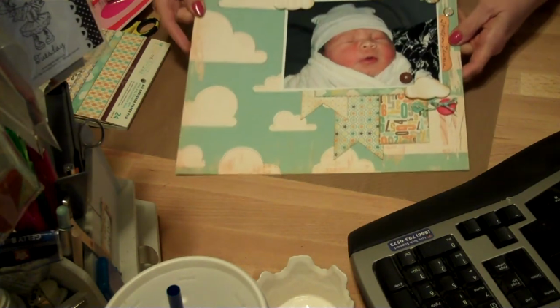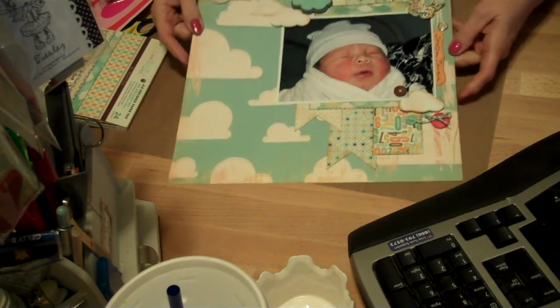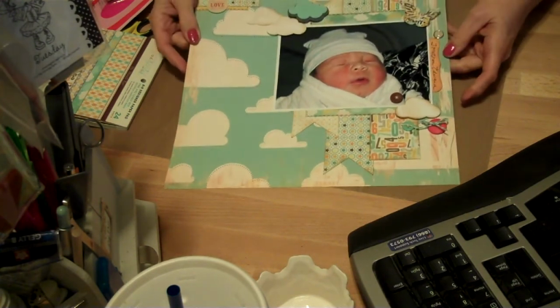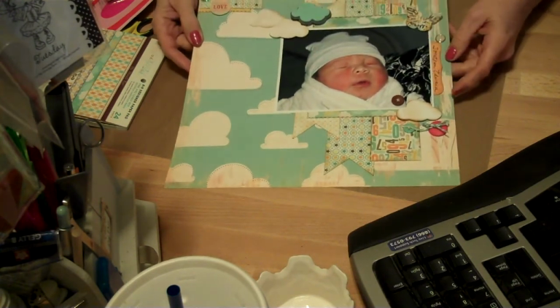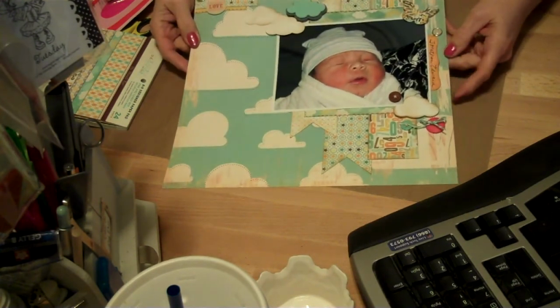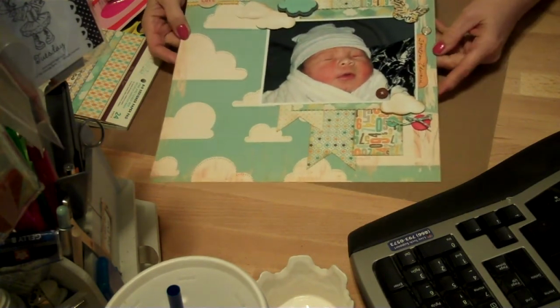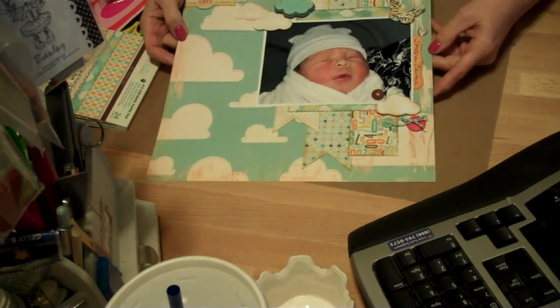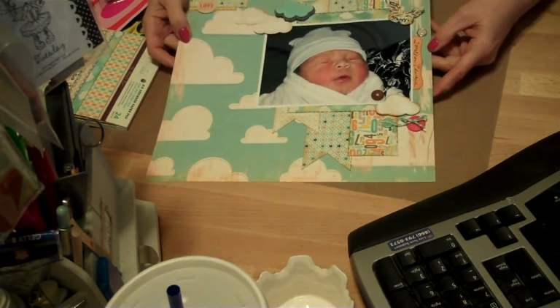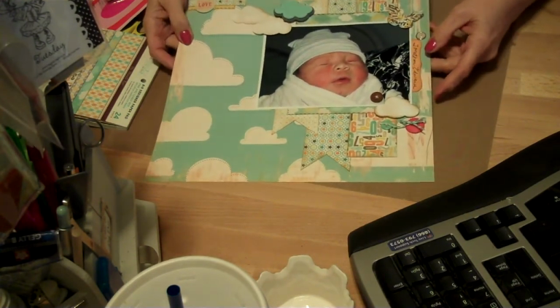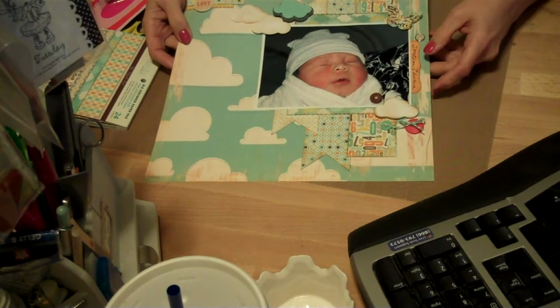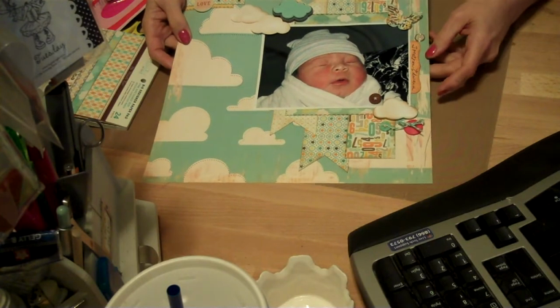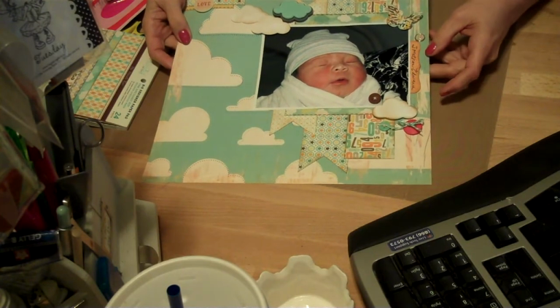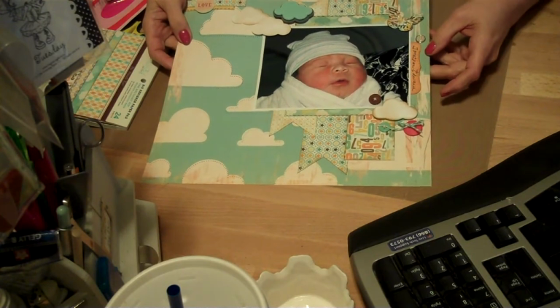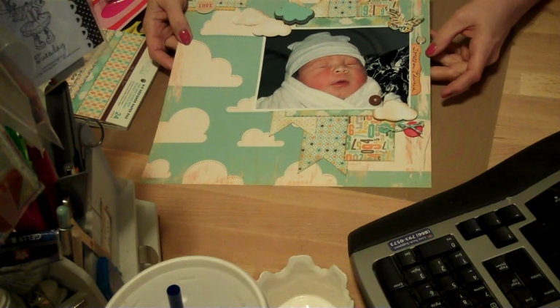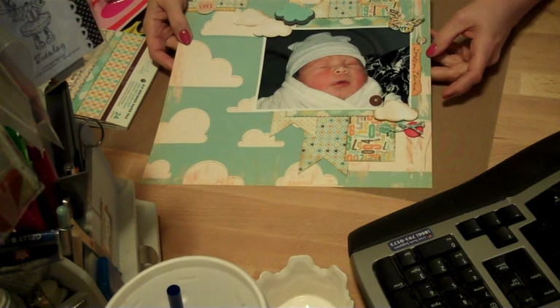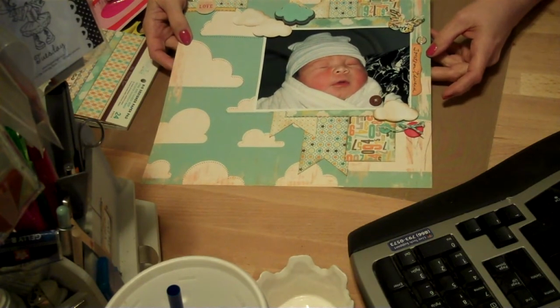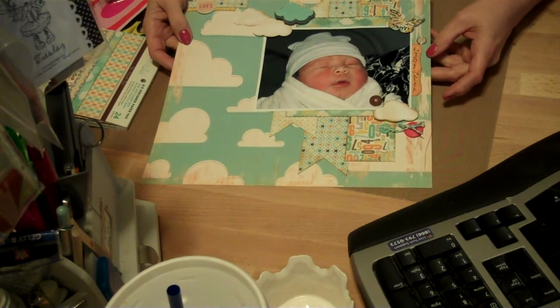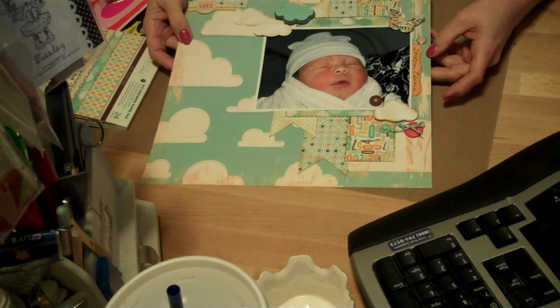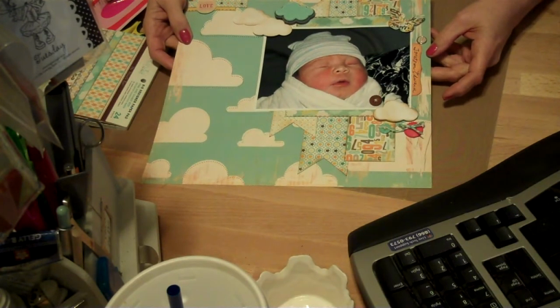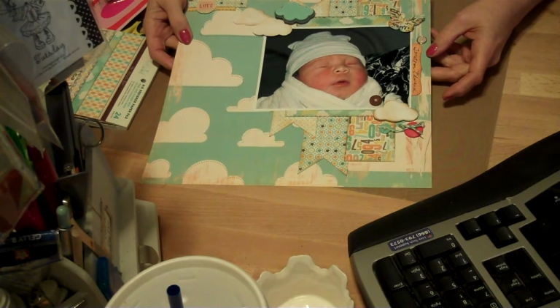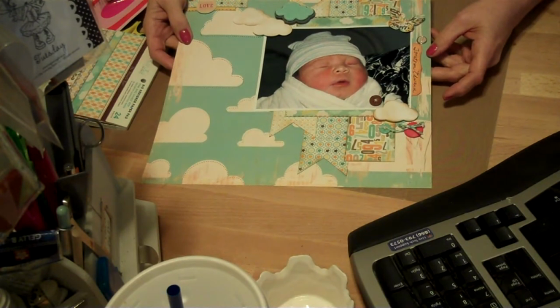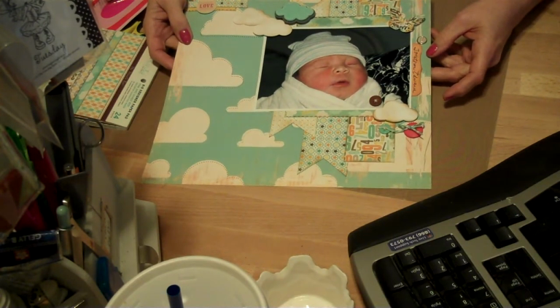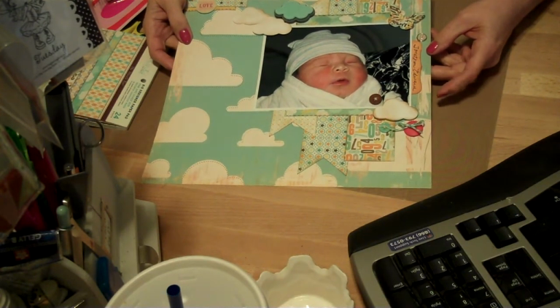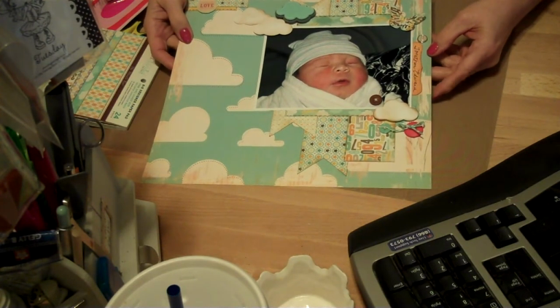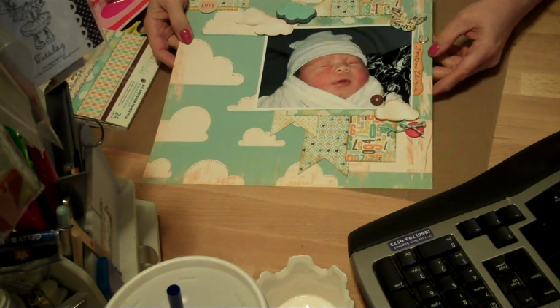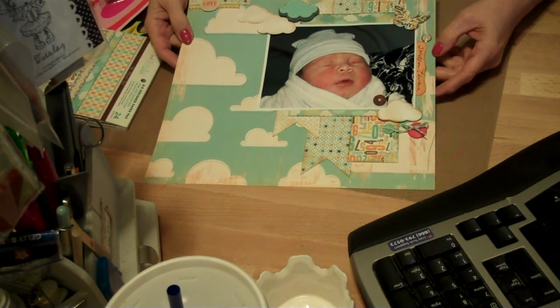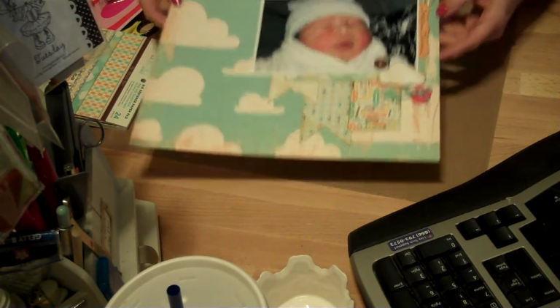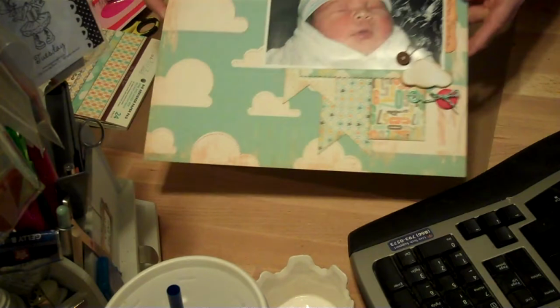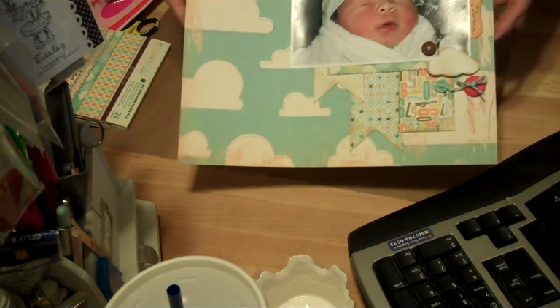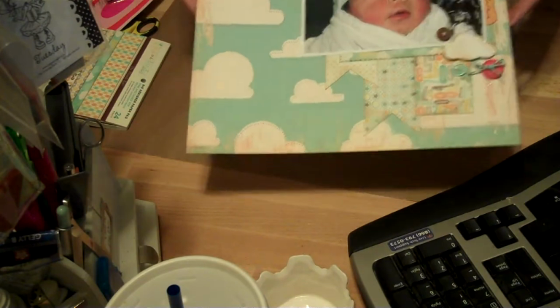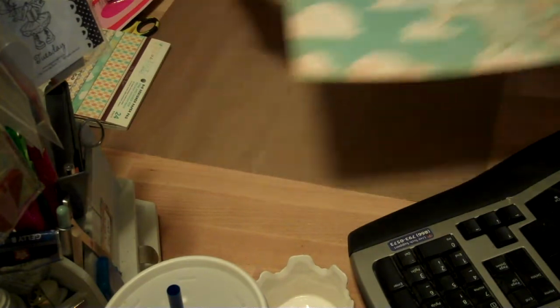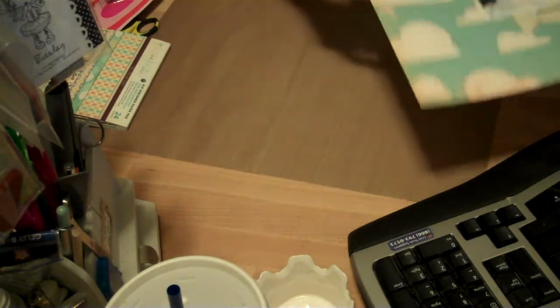He's almost six months old now. But that's the page I did. Check out her channel — again, it's SHAweb28 on YouTube. There's my page.